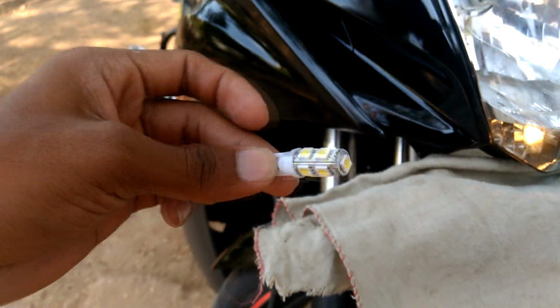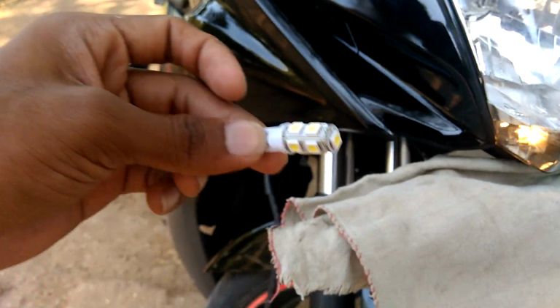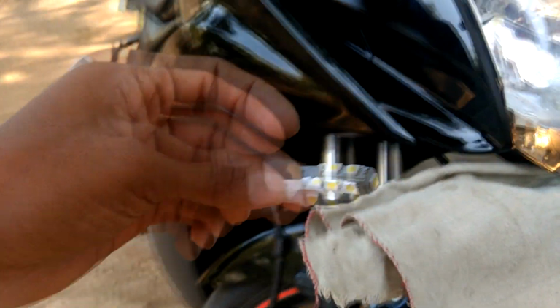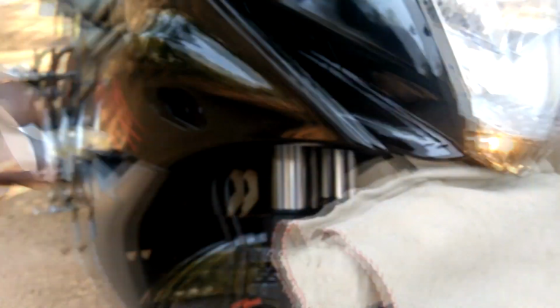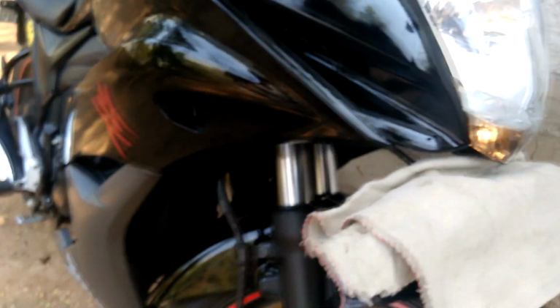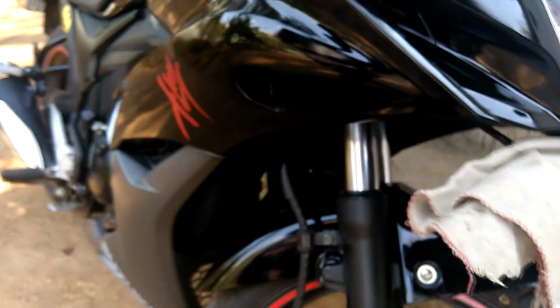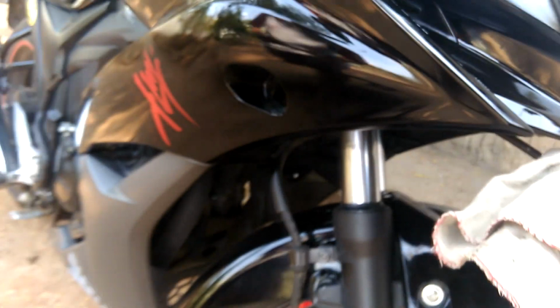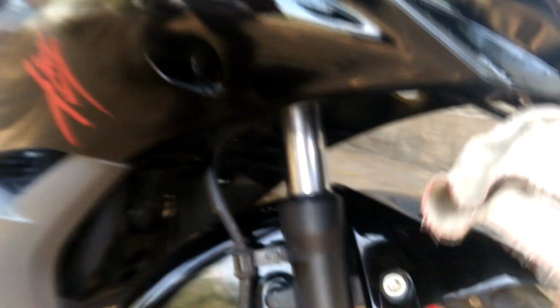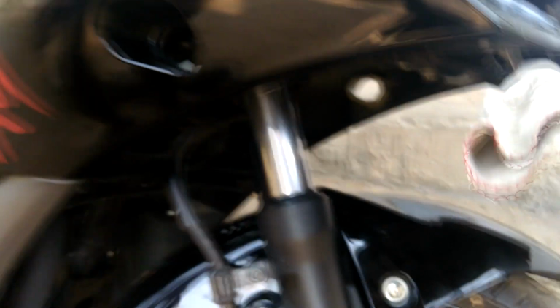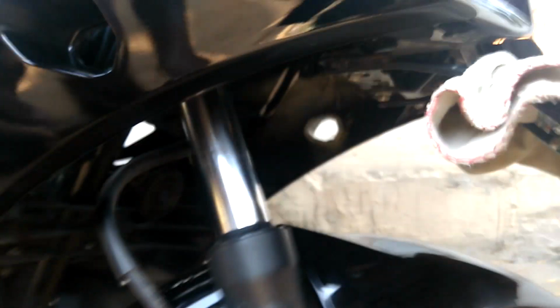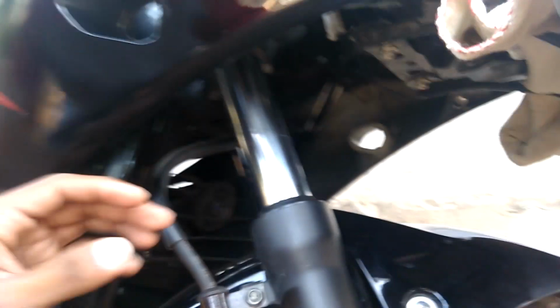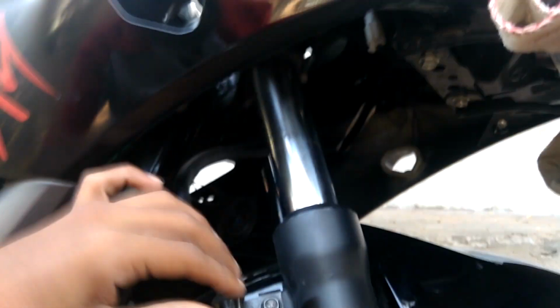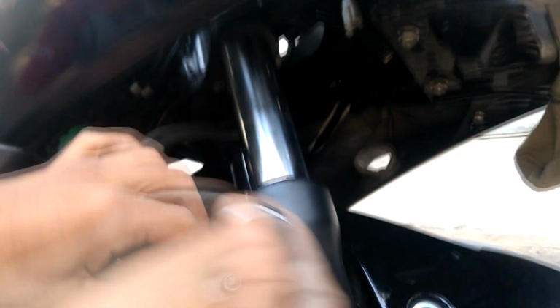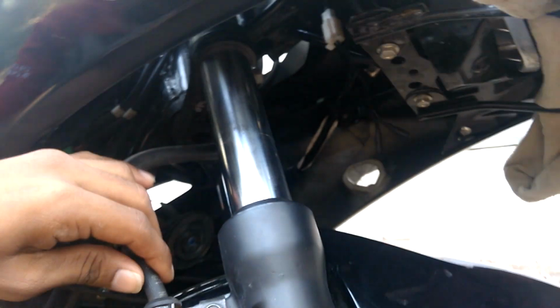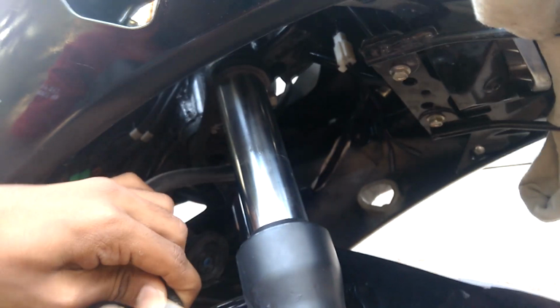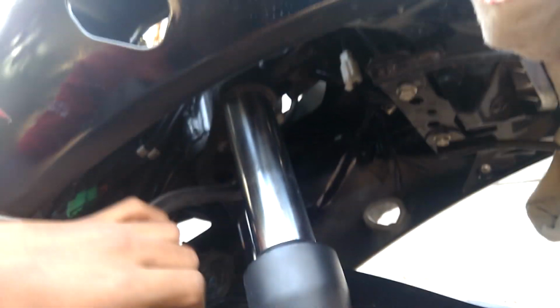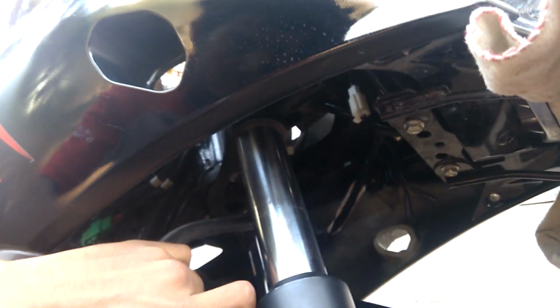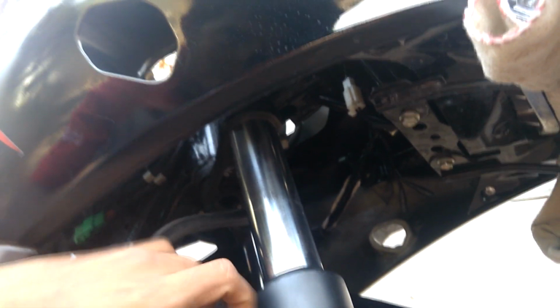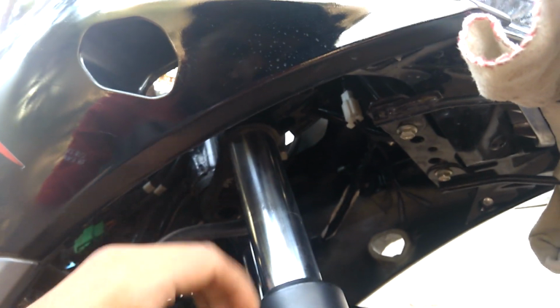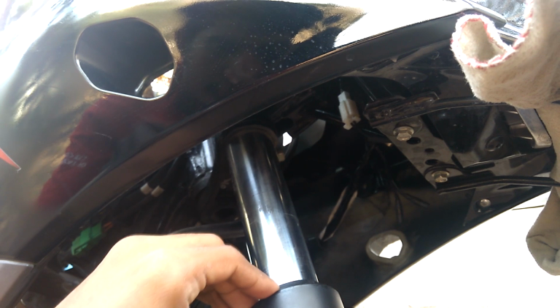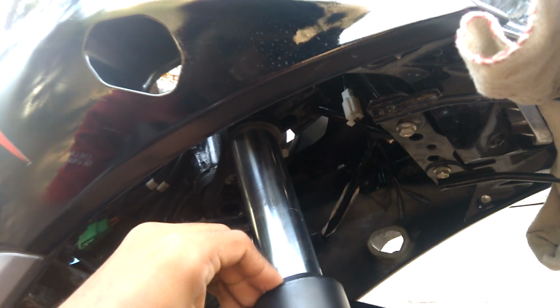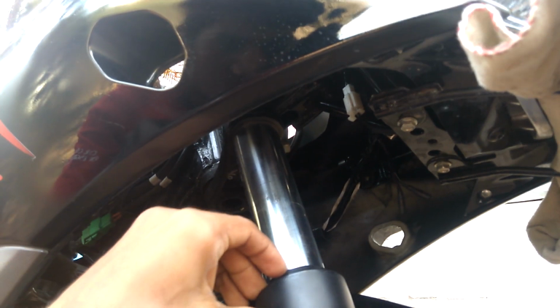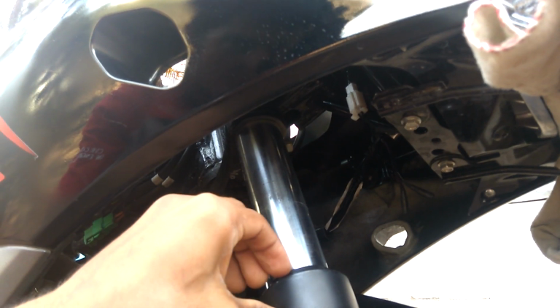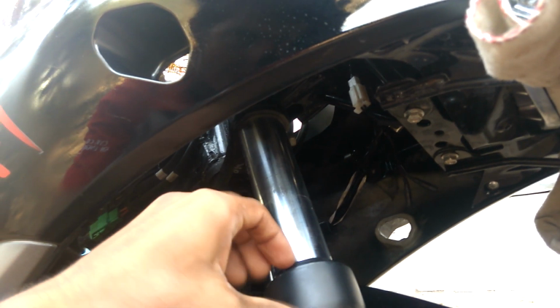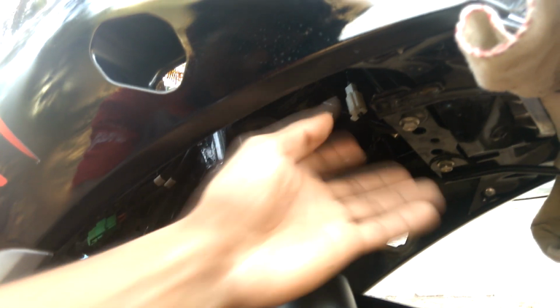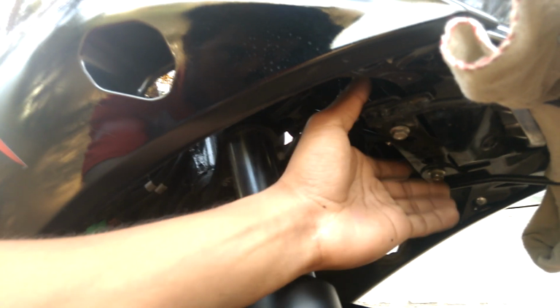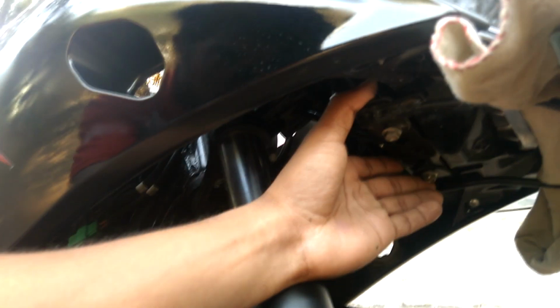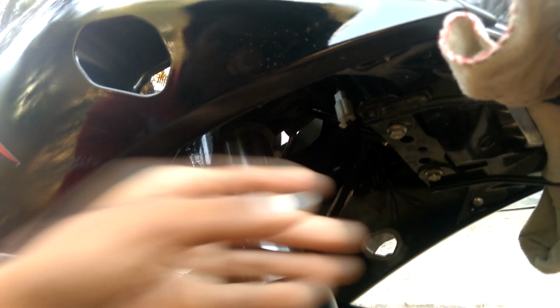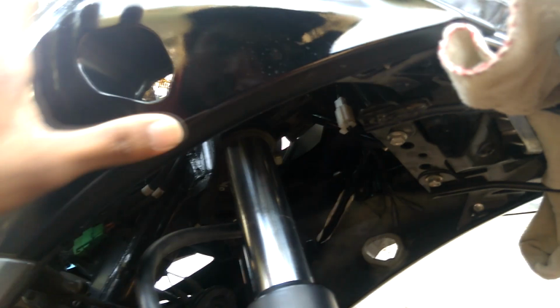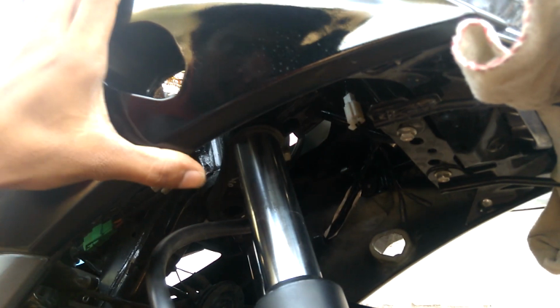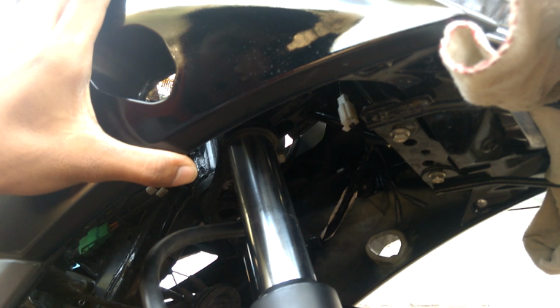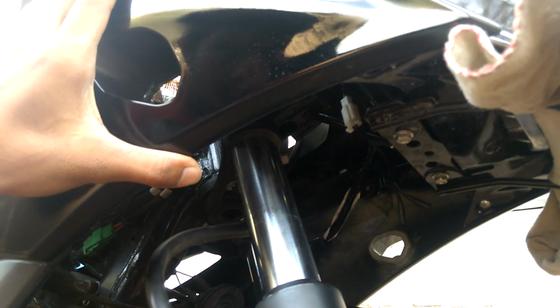This process is almost the same in the Suzuki Jigsaw and Suzuki Jigsaw SF, but it's comparatively easier in the Suzuki Jigsaw as it doesn't contain all the frames to support the fairing like in the Suzuki Jigsaw SF.